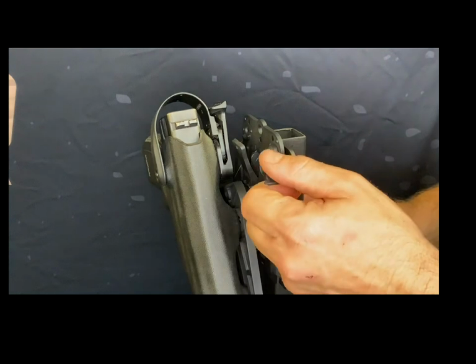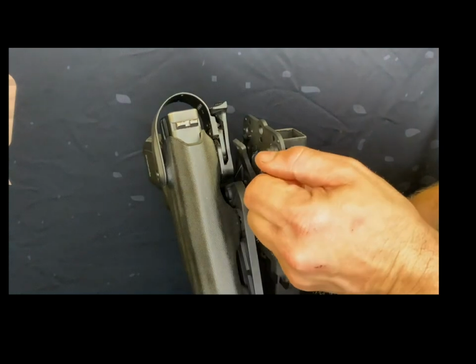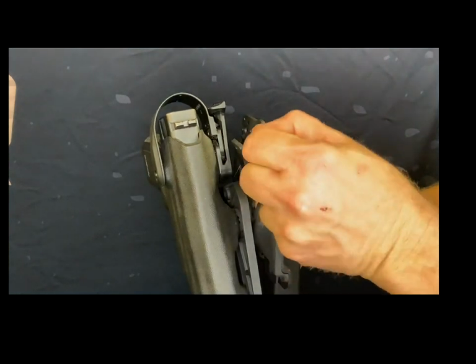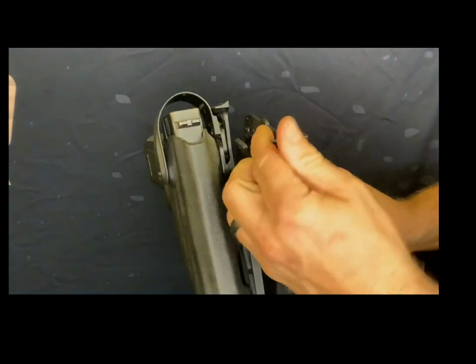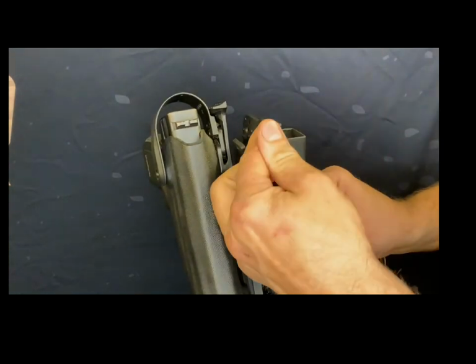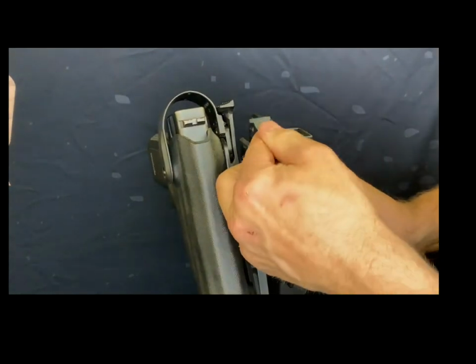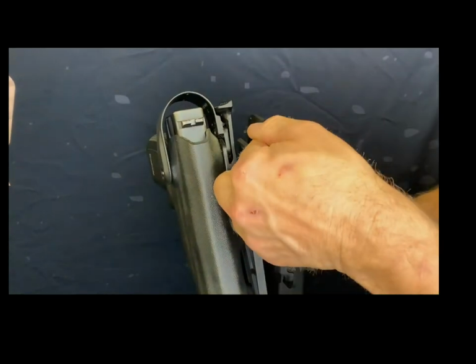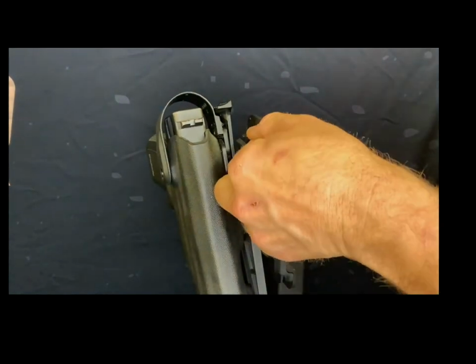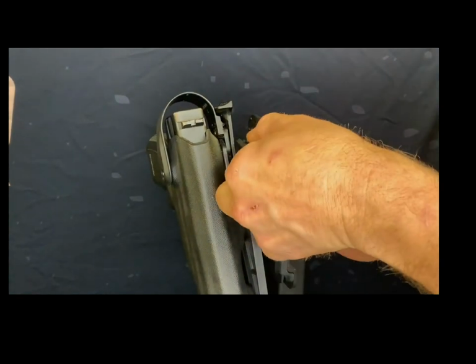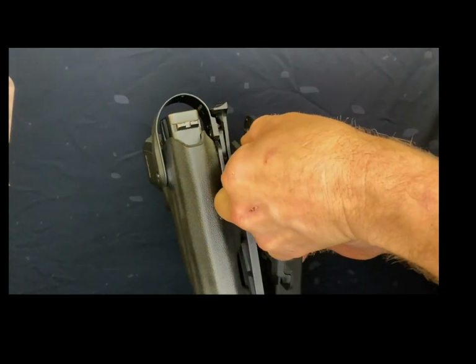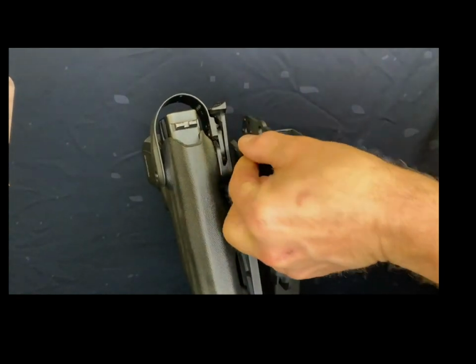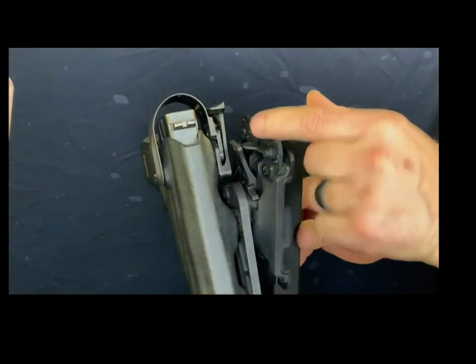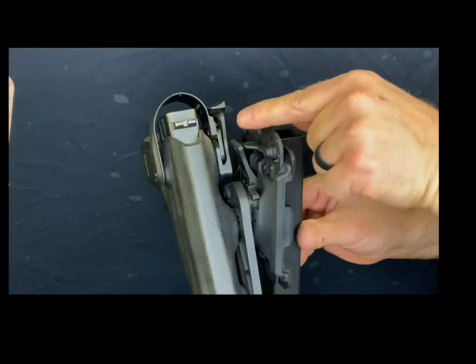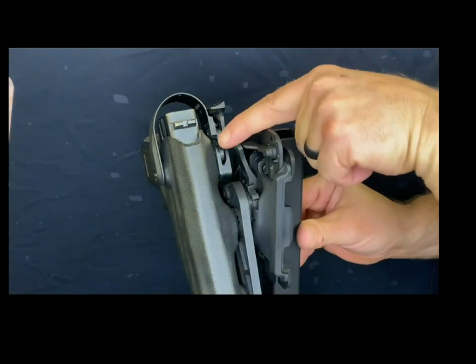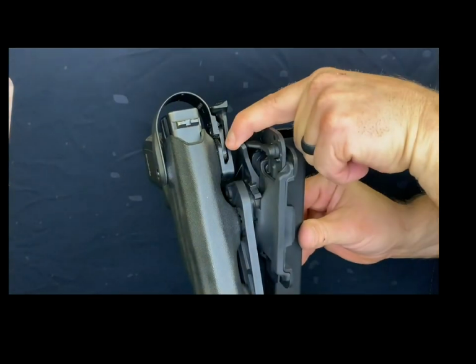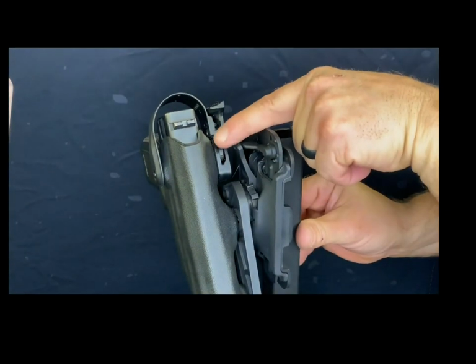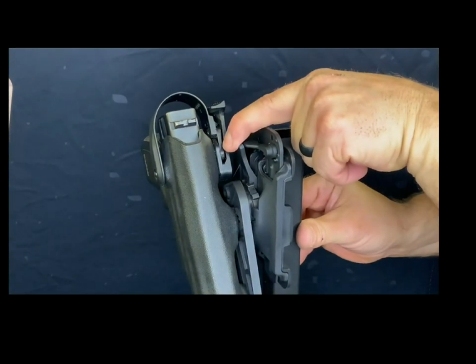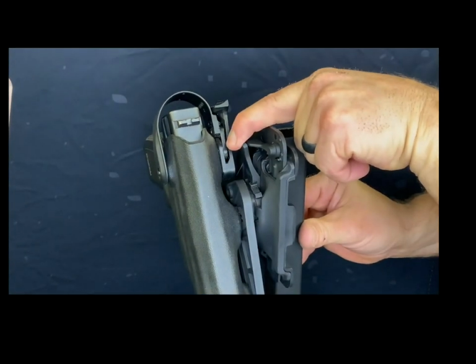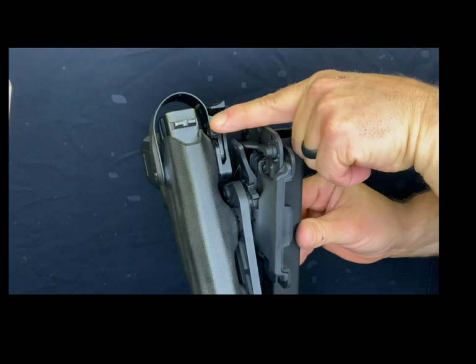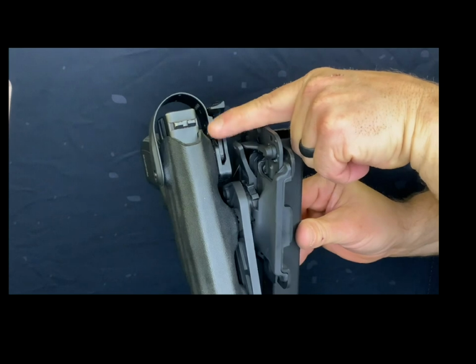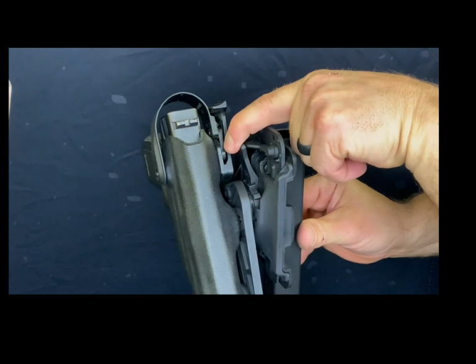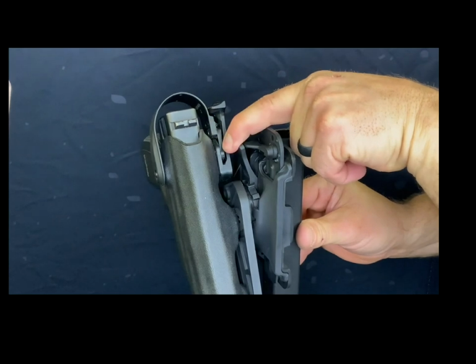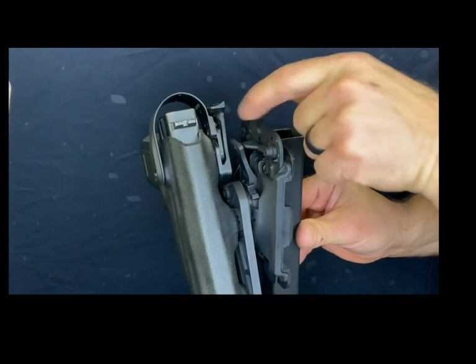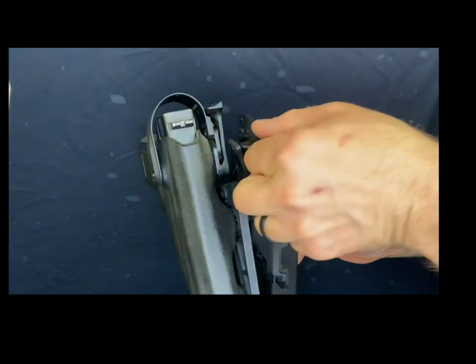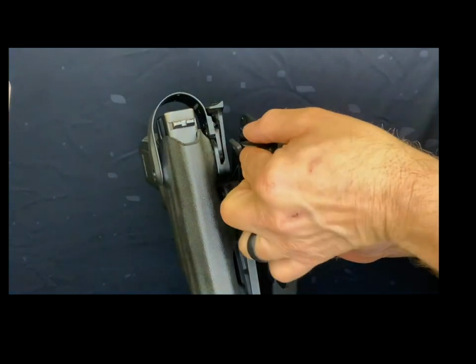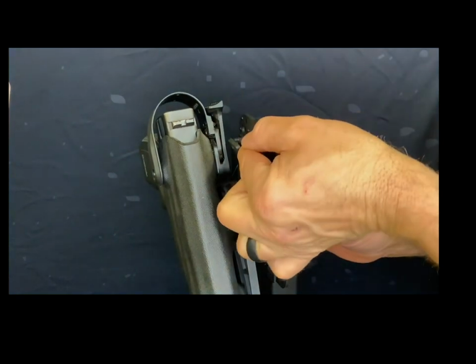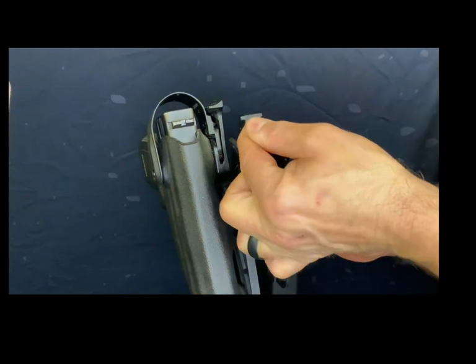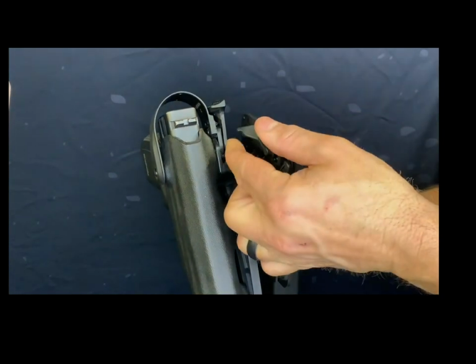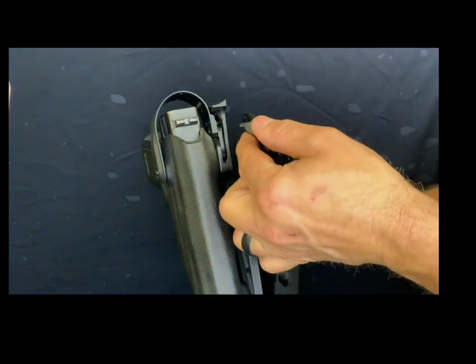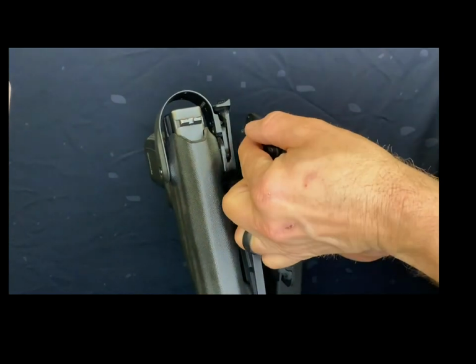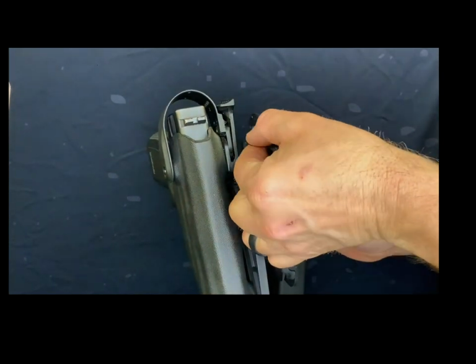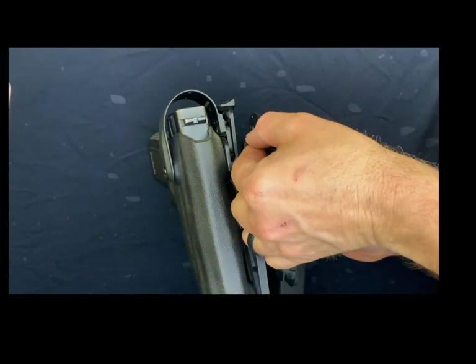We have incorporated a tab lock that has two basic functions: one is to lock the tab up to secure gear, or lock the tab down to freely remove gear.